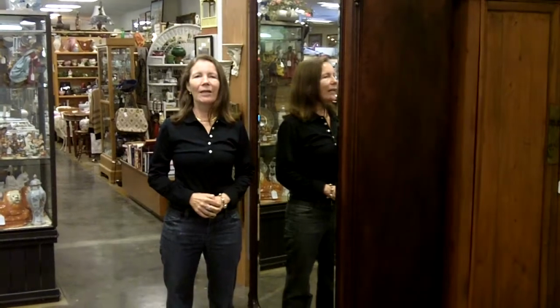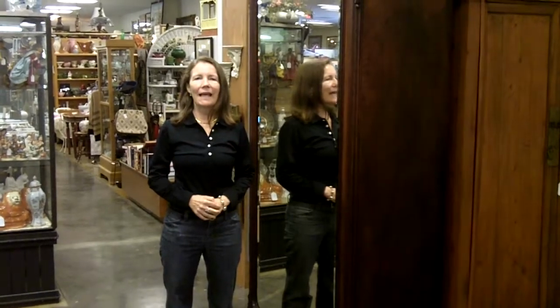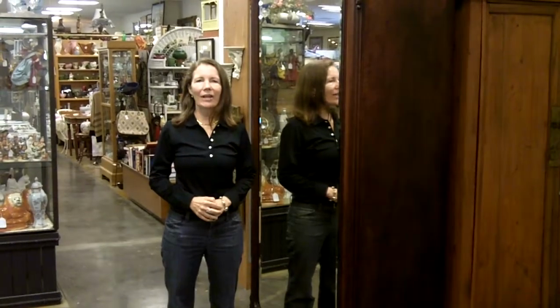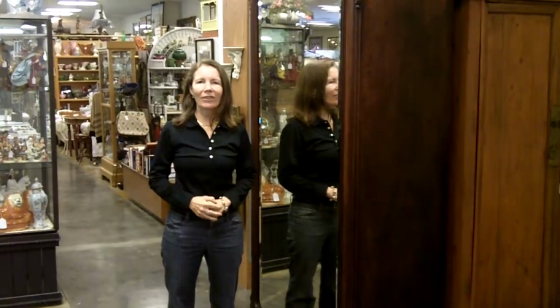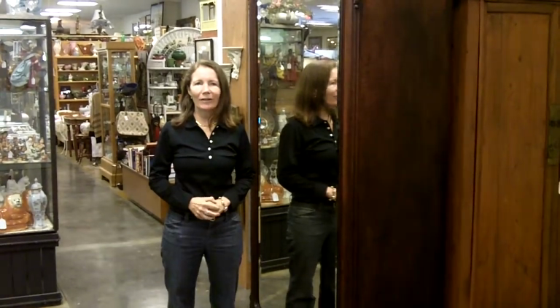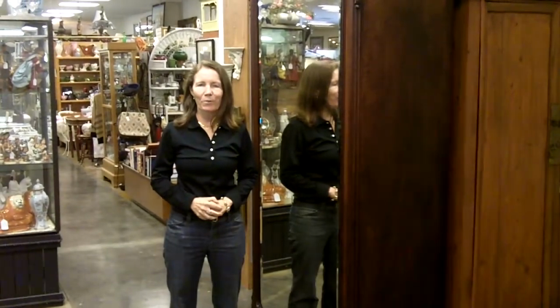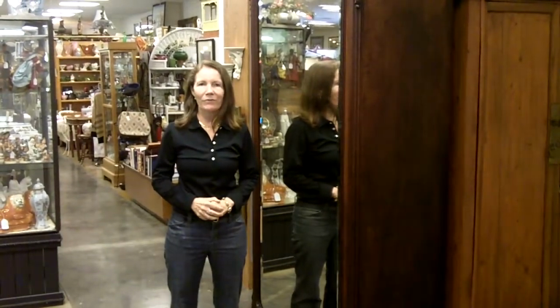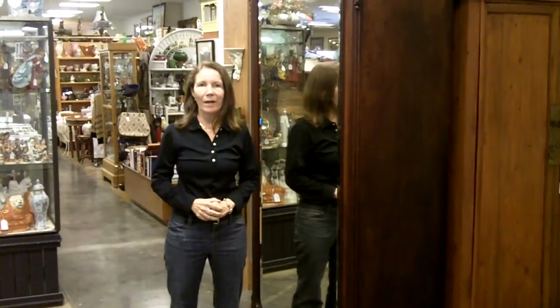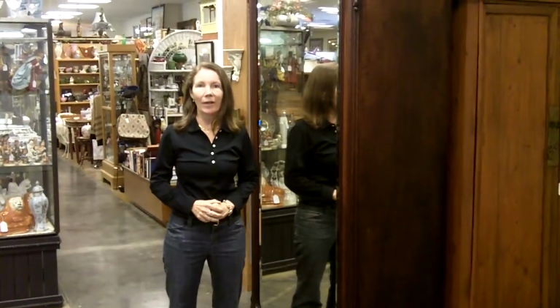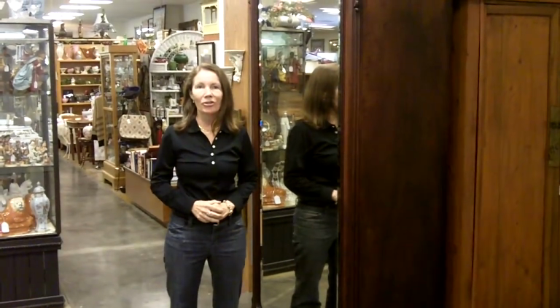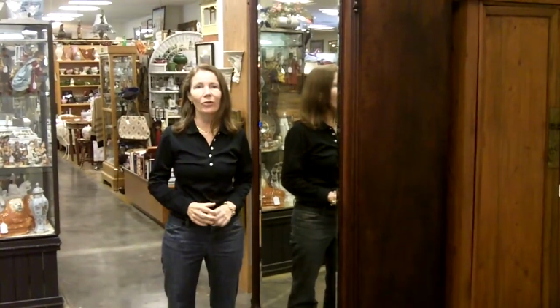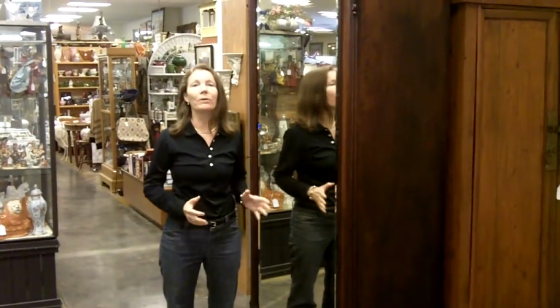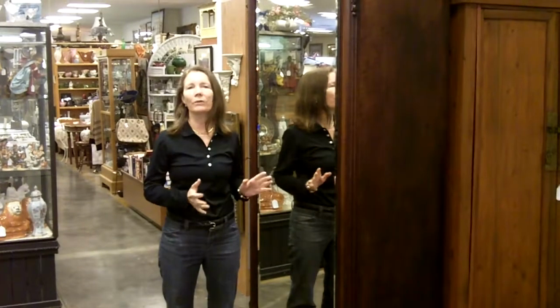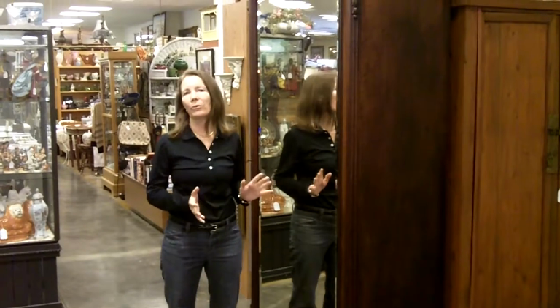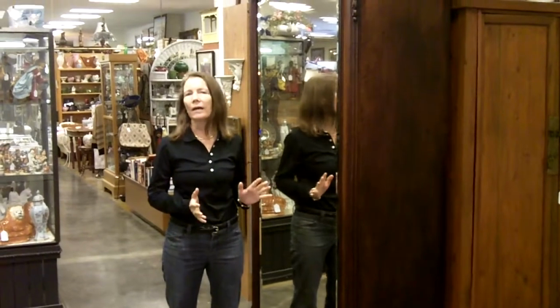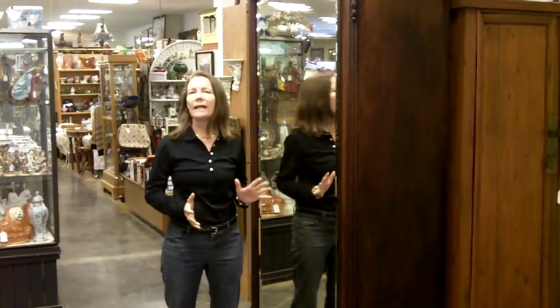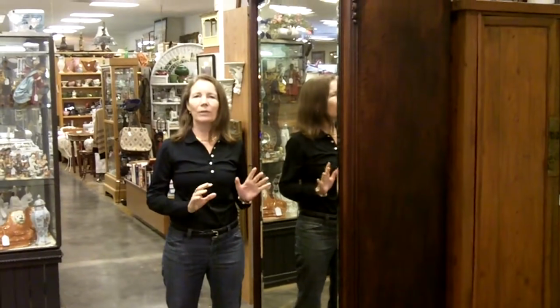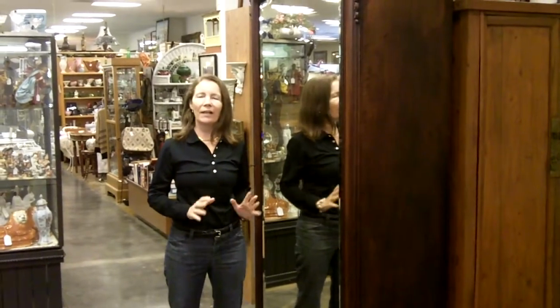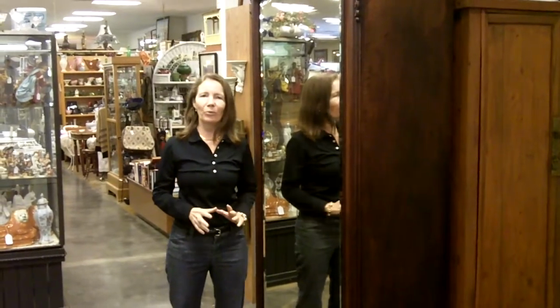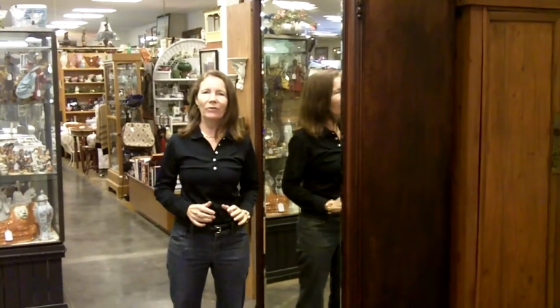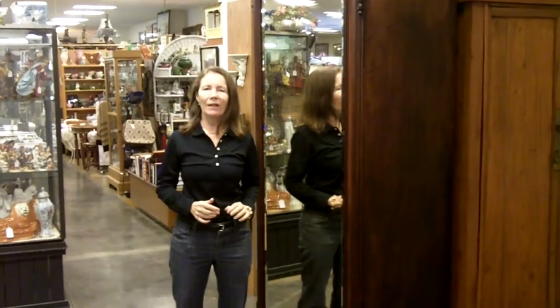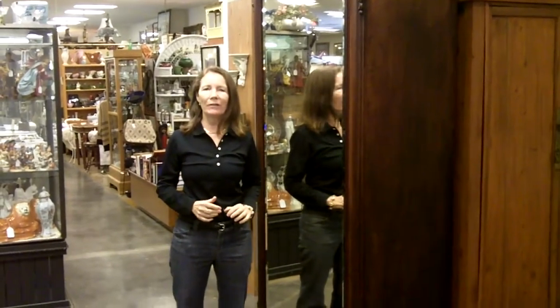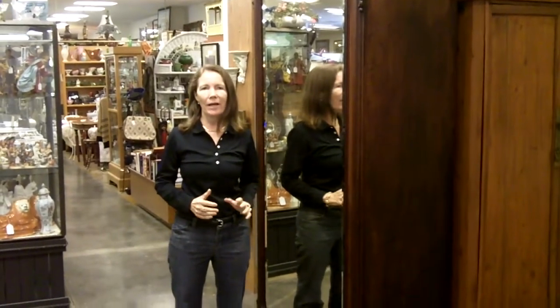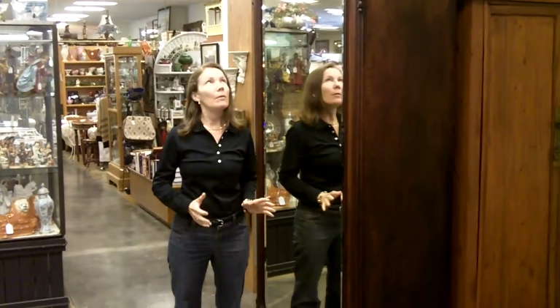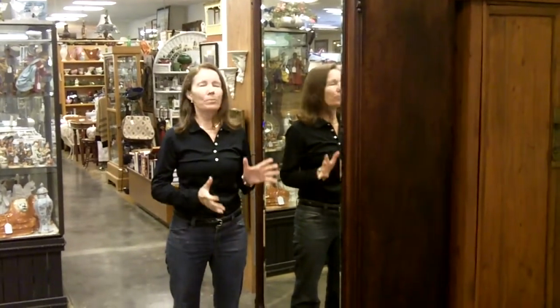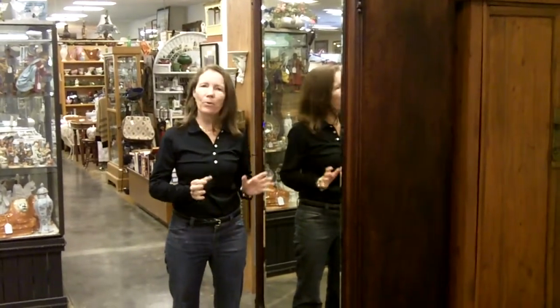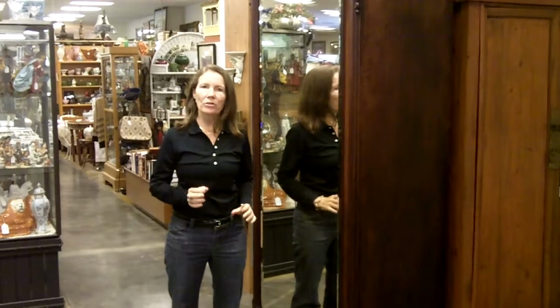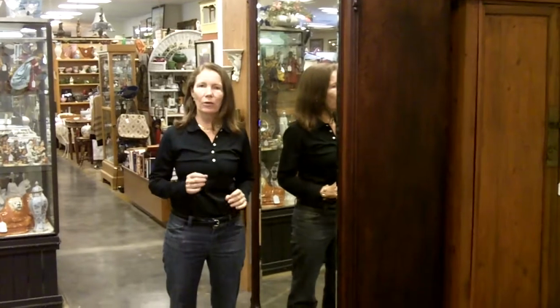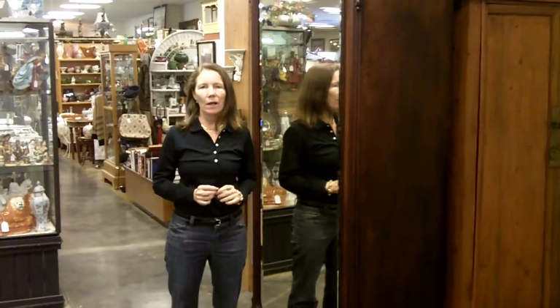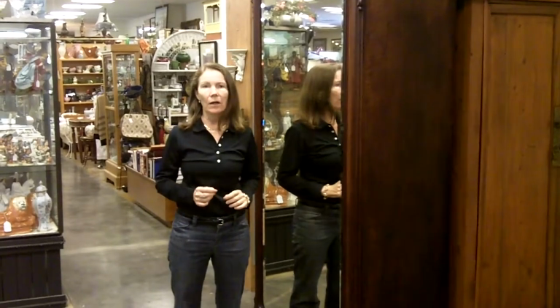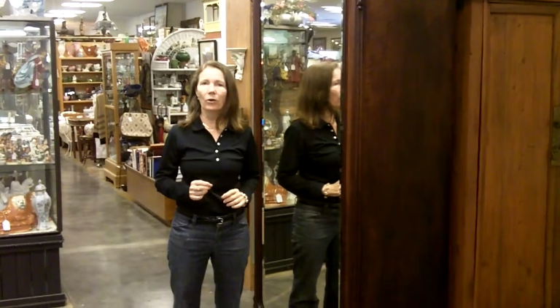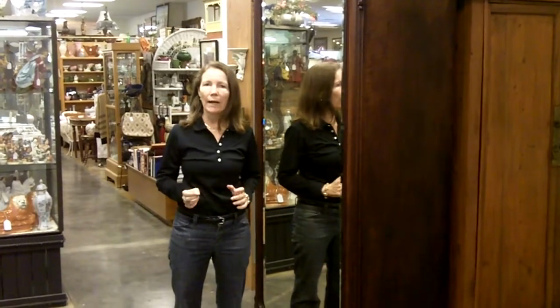Here at Gannon's Antiques and Art in Fort Myers, Florida, I'm excited to show you this beautiful armoire. It is one of the nicest ones I've seen in a long time because the proportions and the quality are so right.